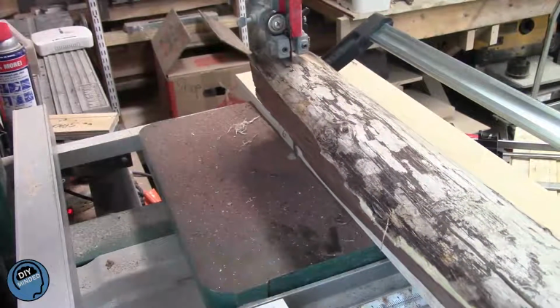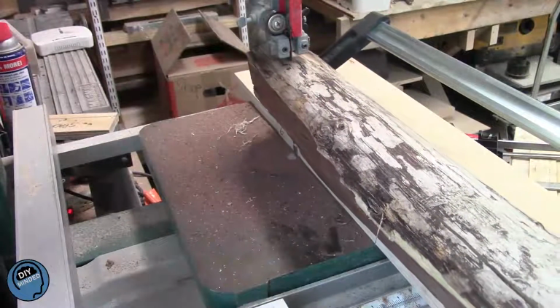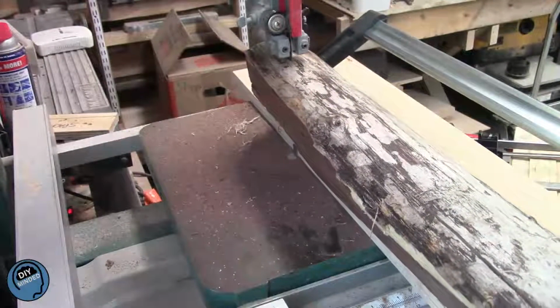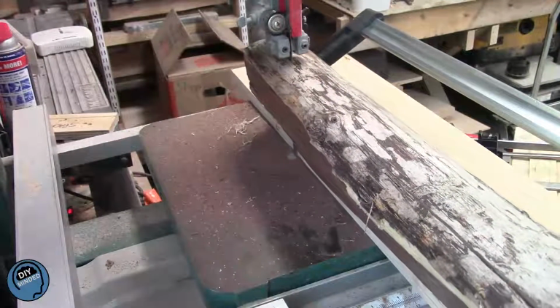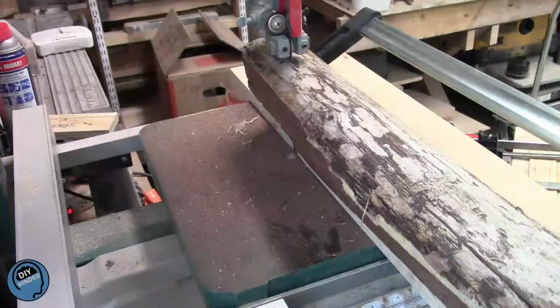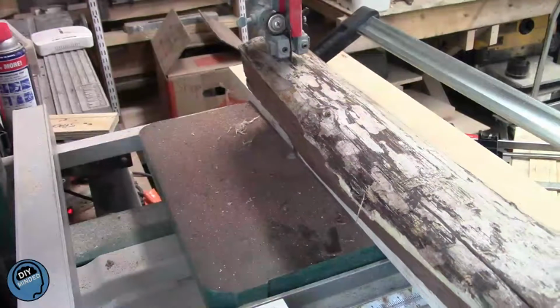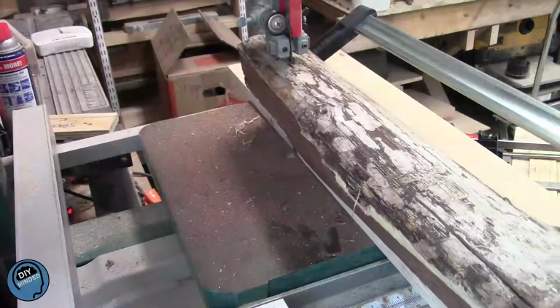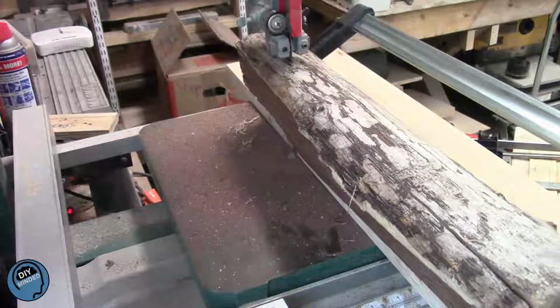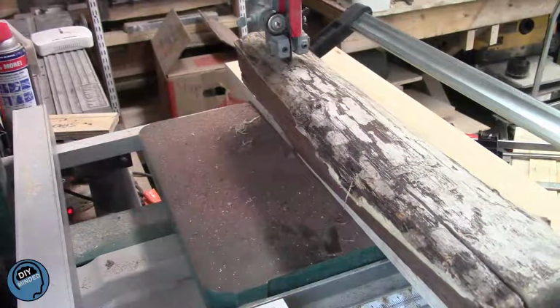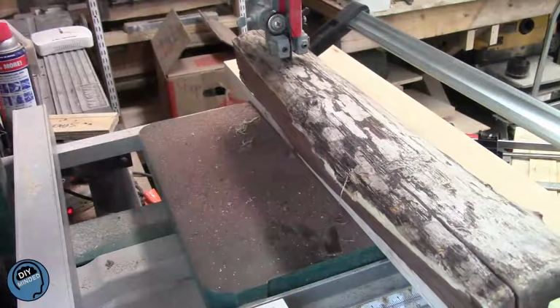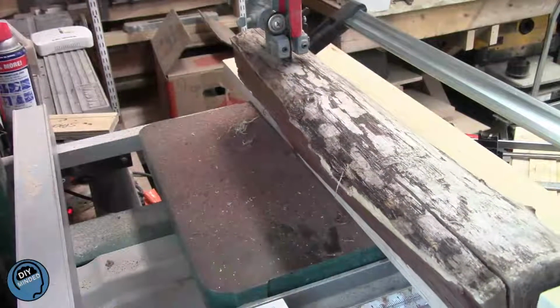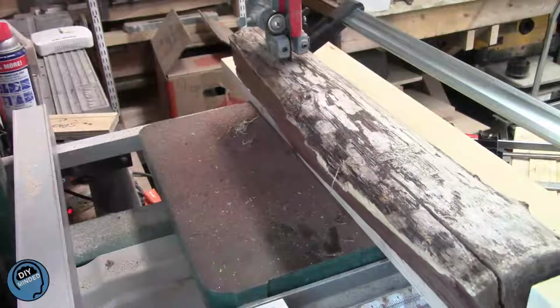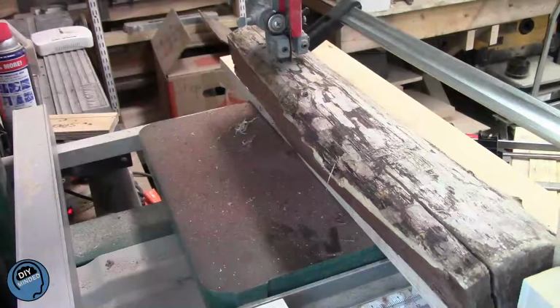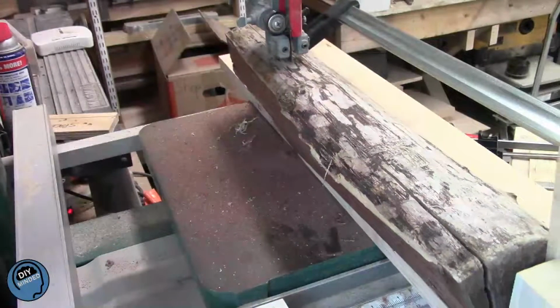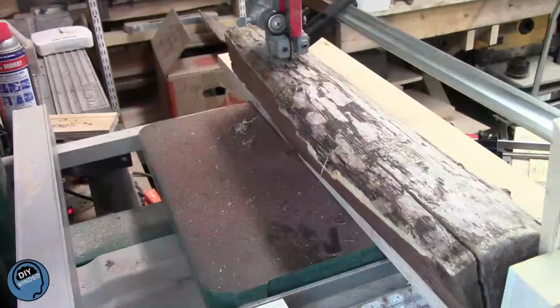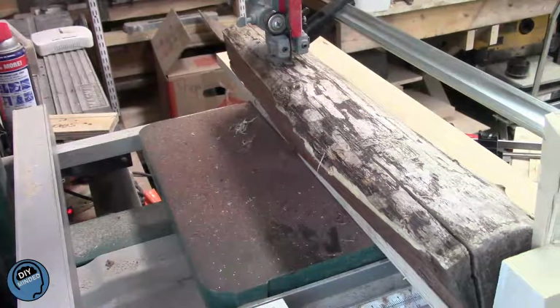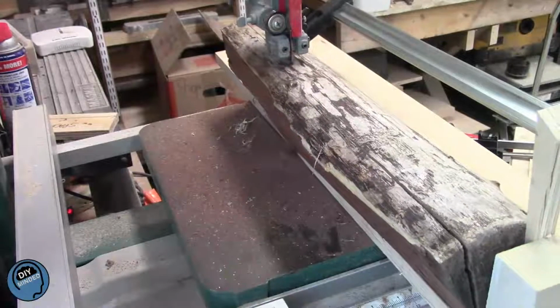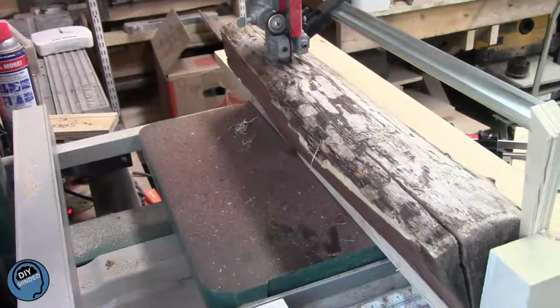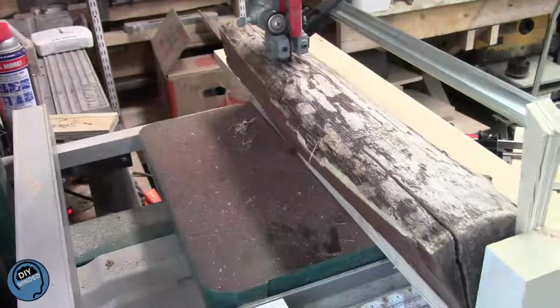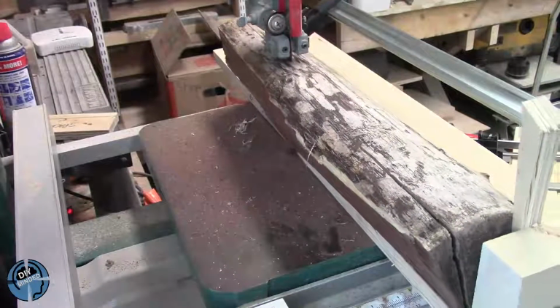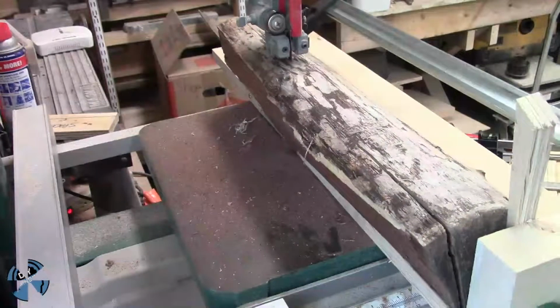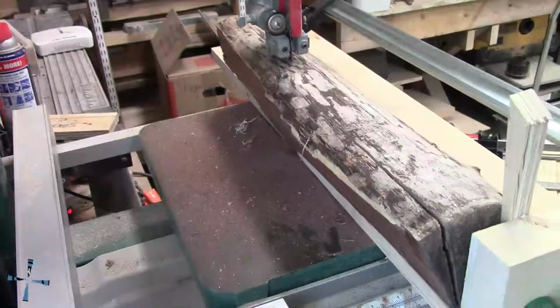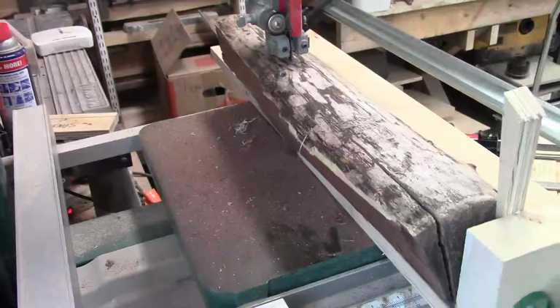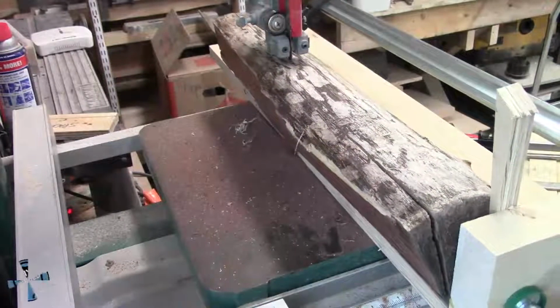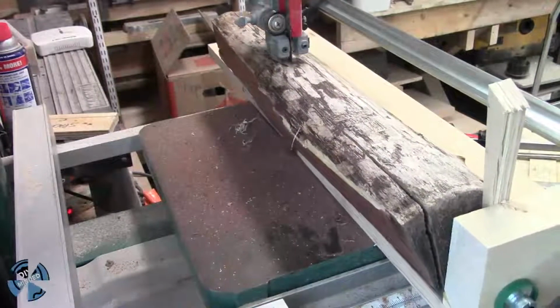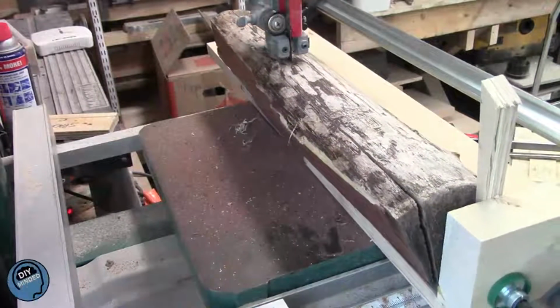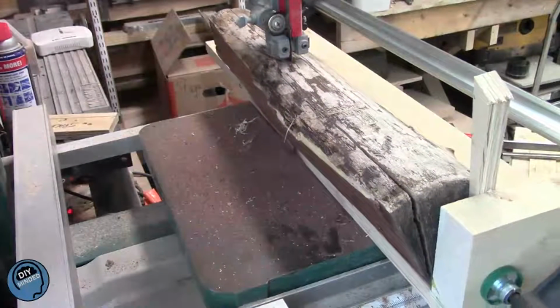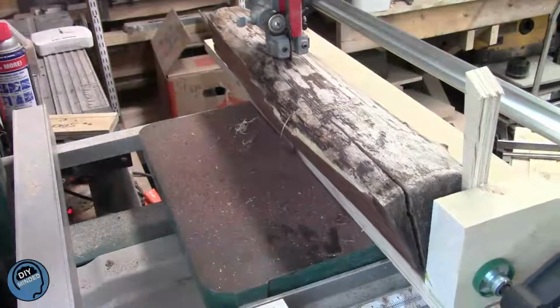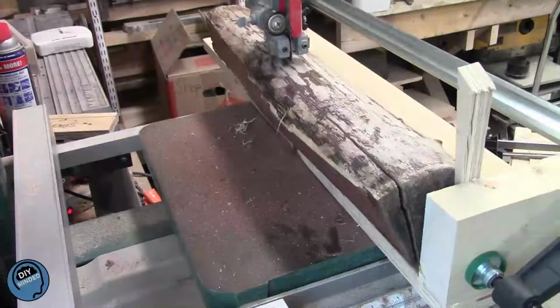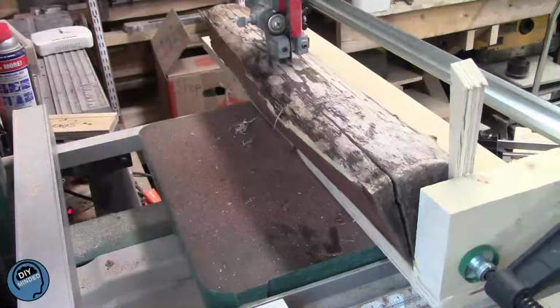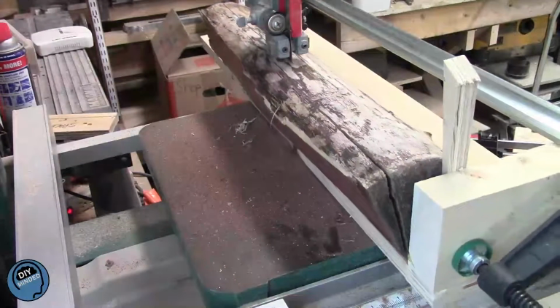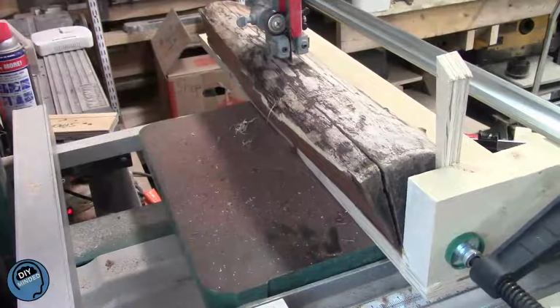I built this simple sled to square up the logs. It's just some scraps from the shop — a piece of plywood, a 2x4, and a thin strip to run the groove.